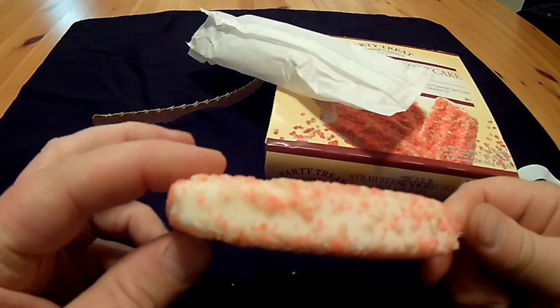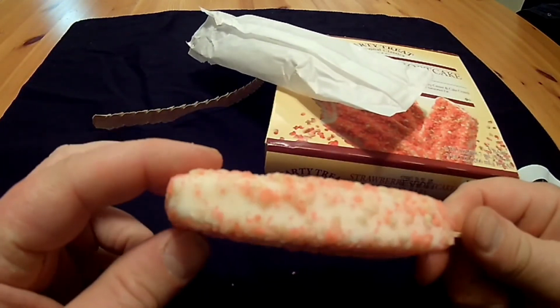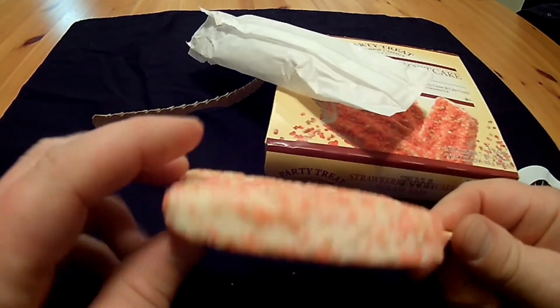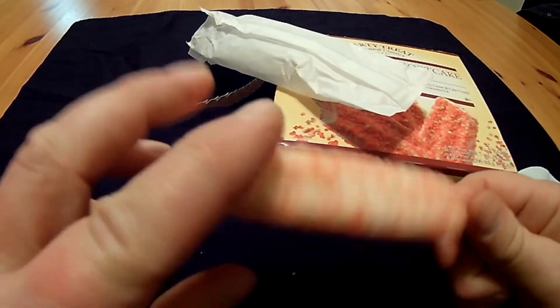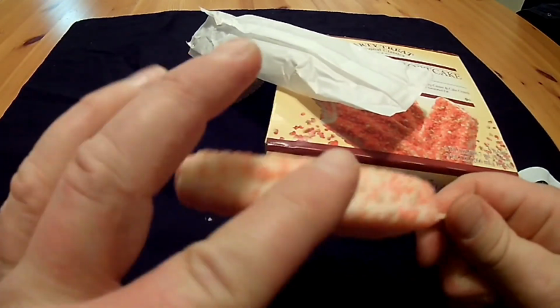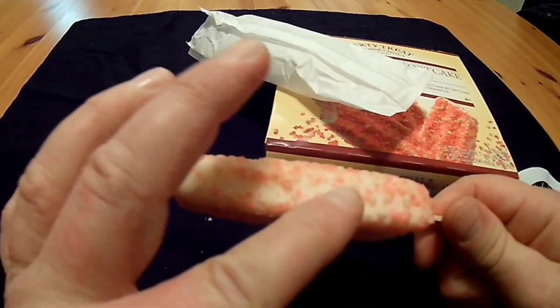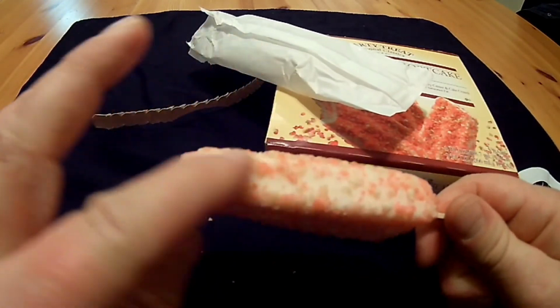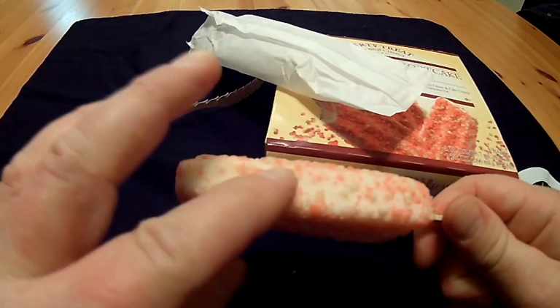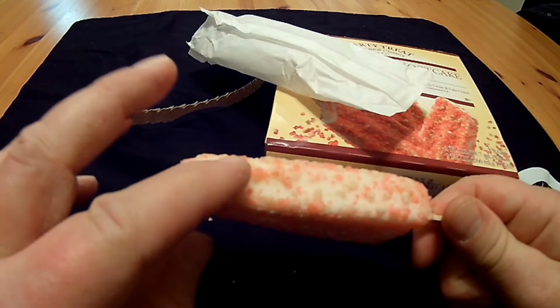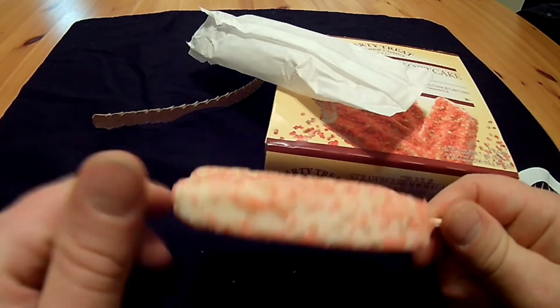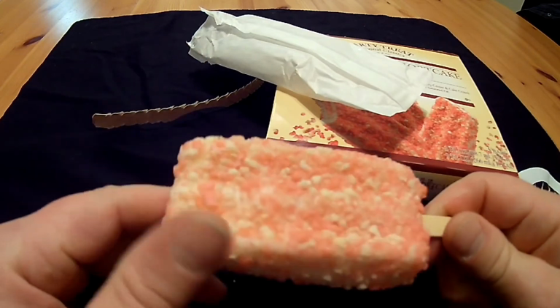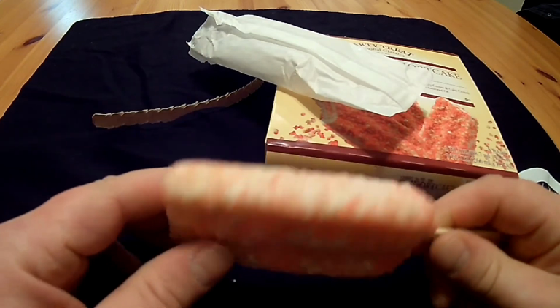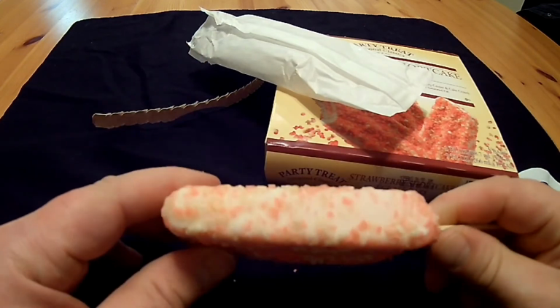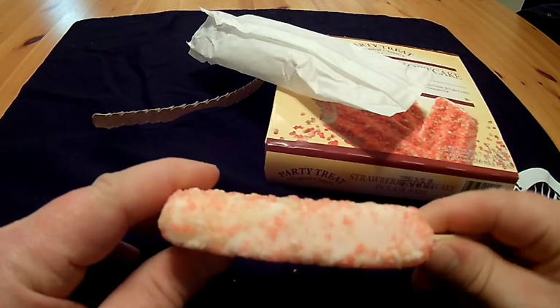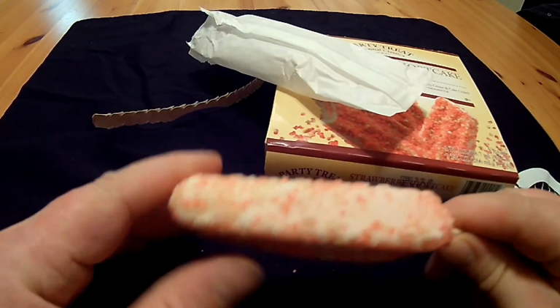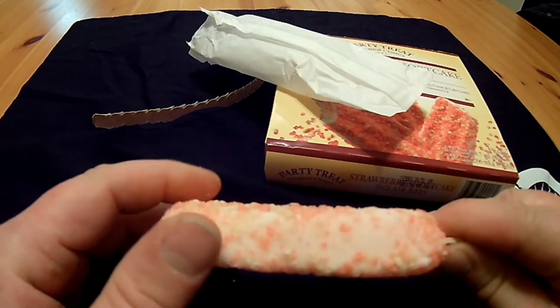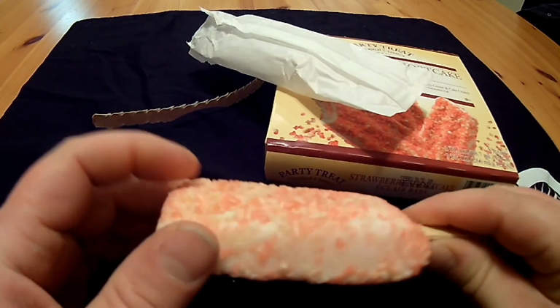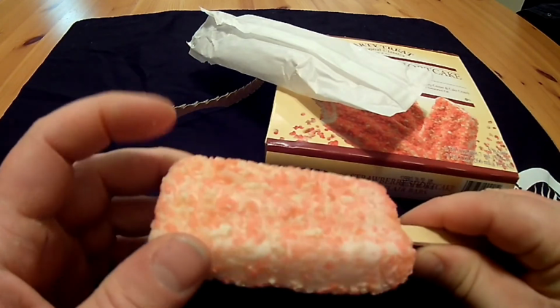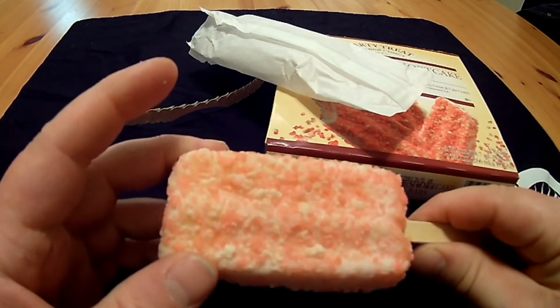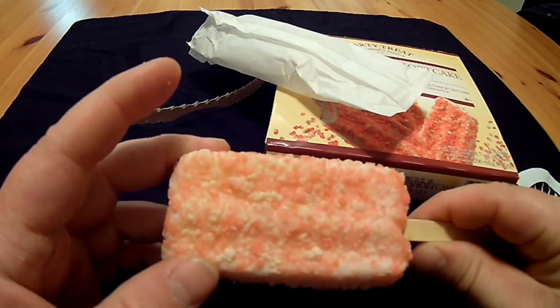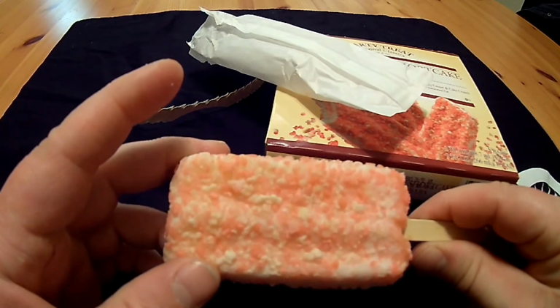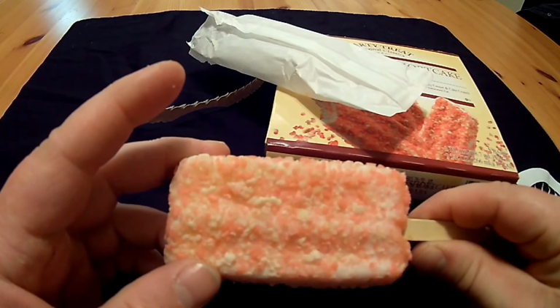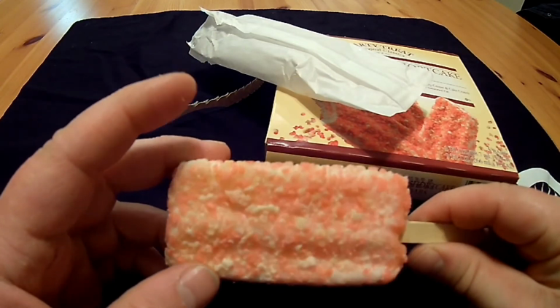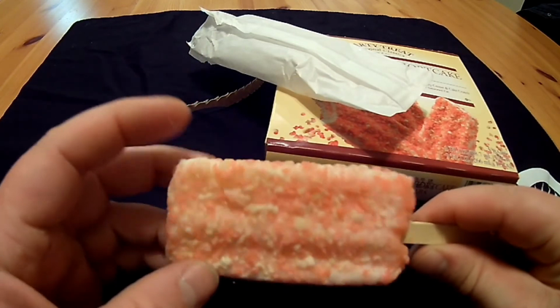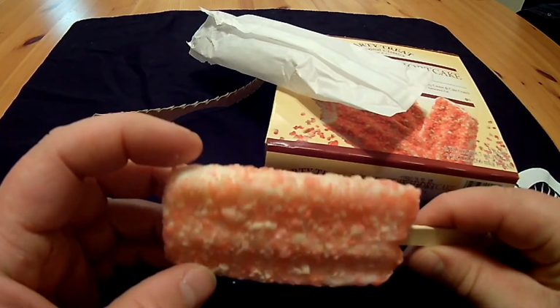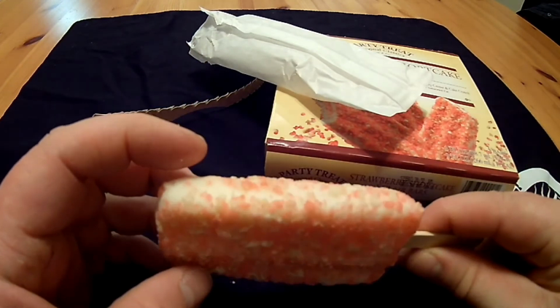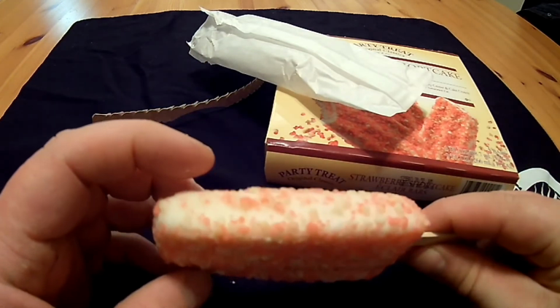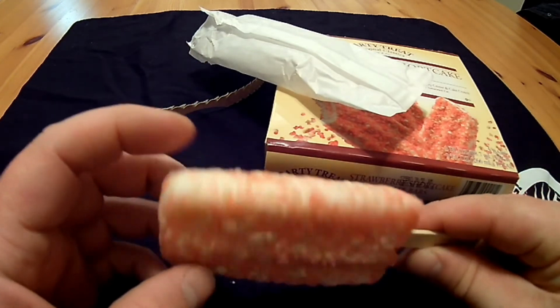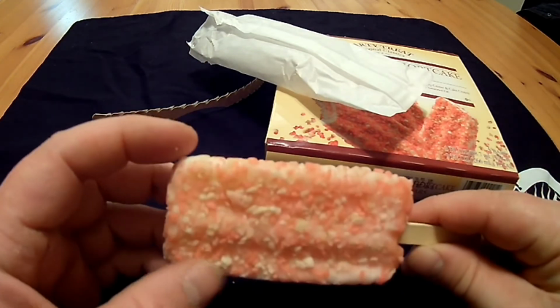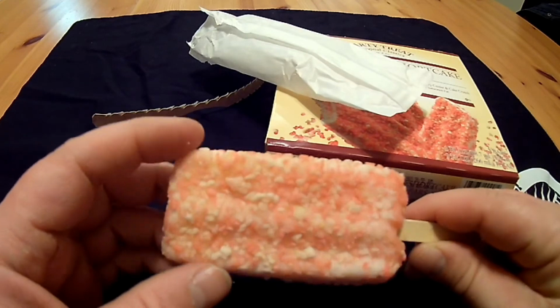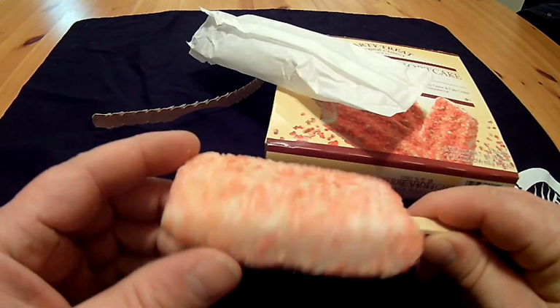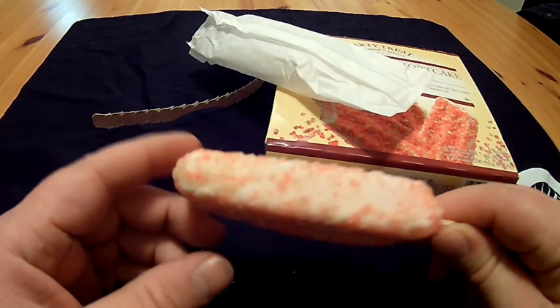The sides look kind of thin on the coating — both sides. But let's go ahead and give it a little taste.